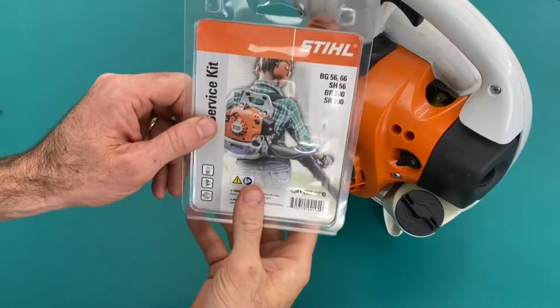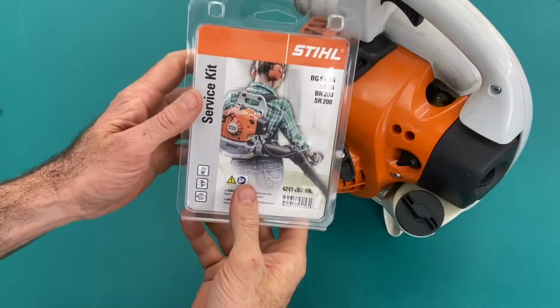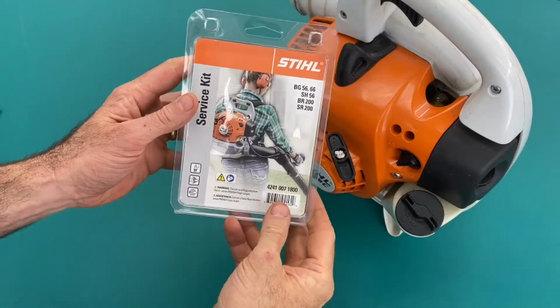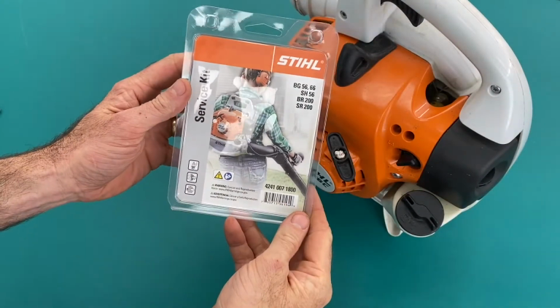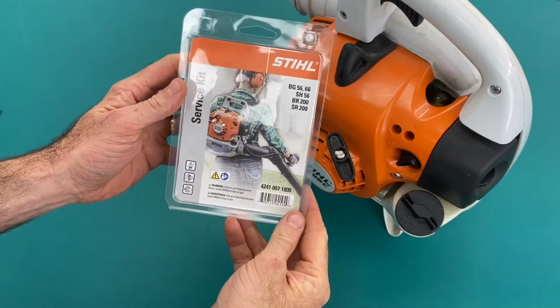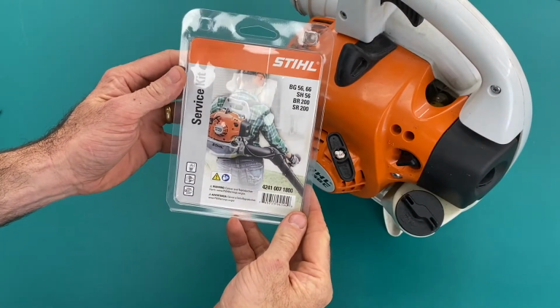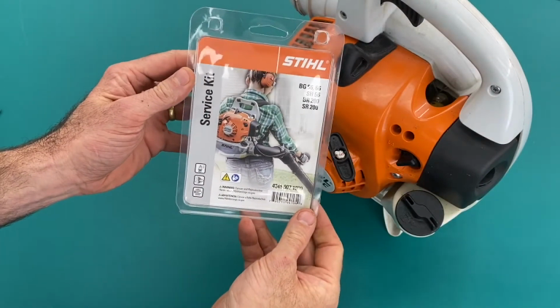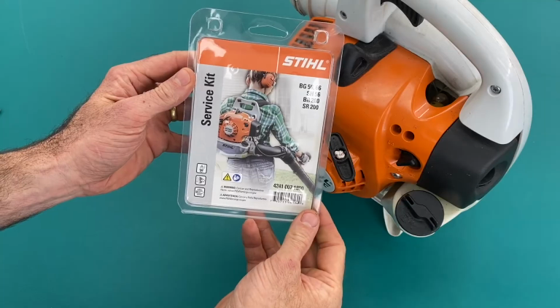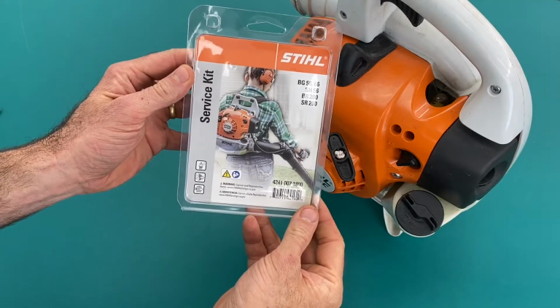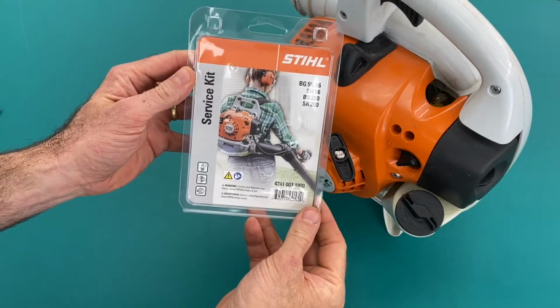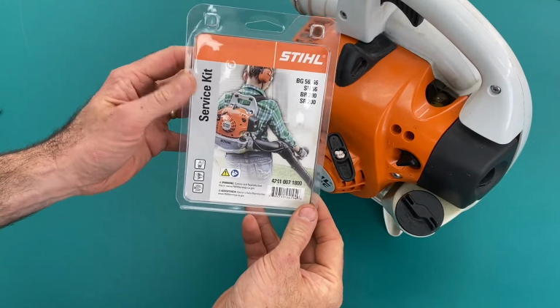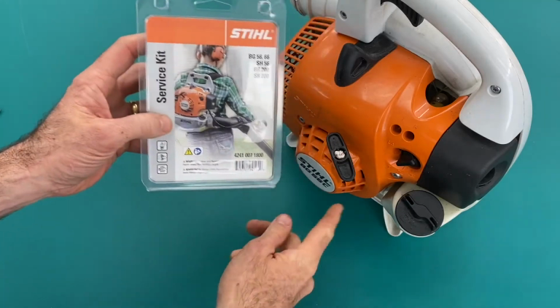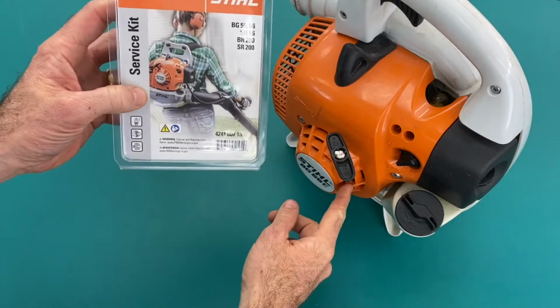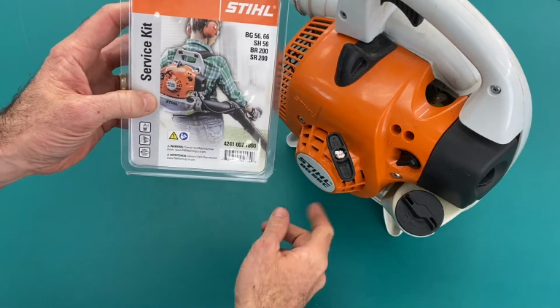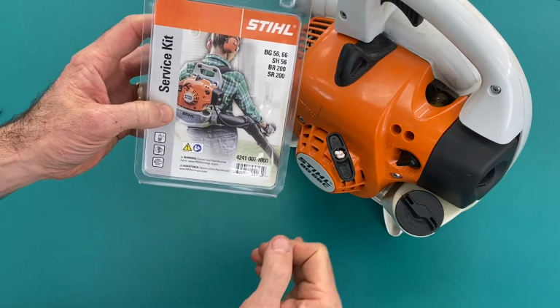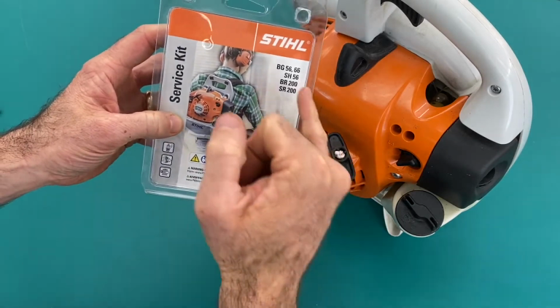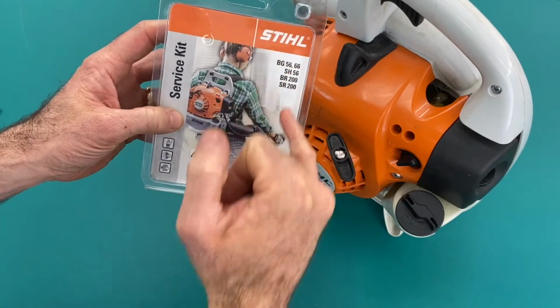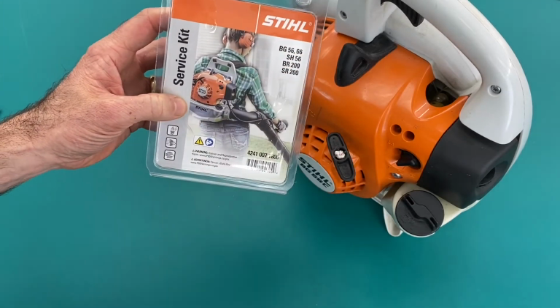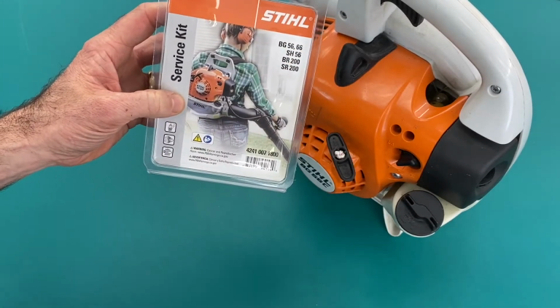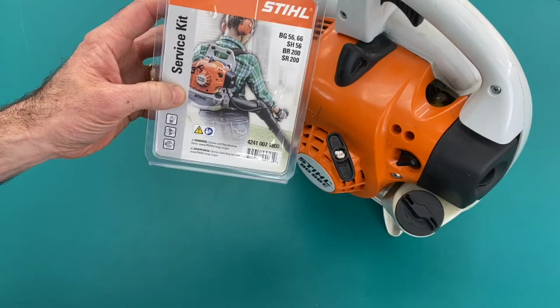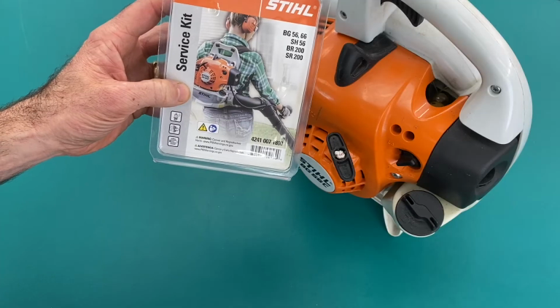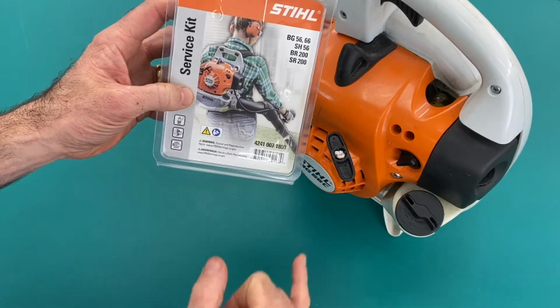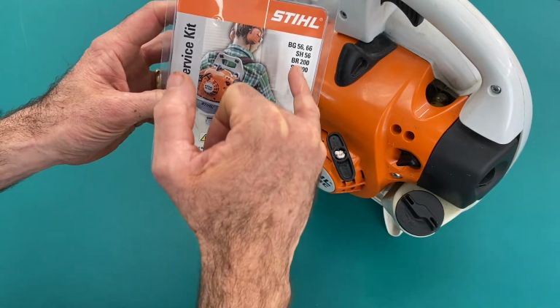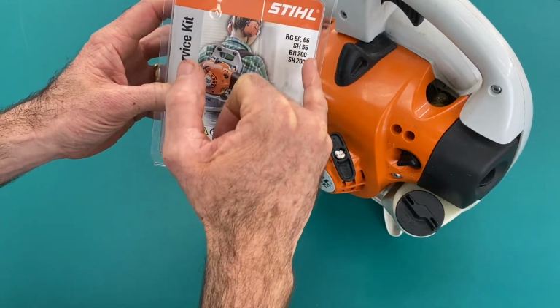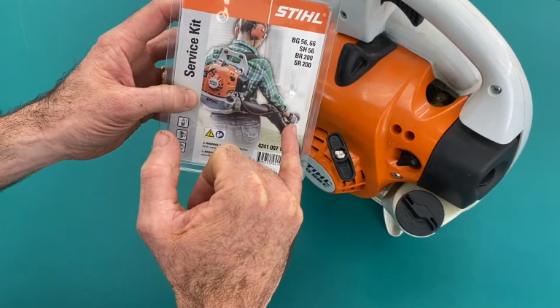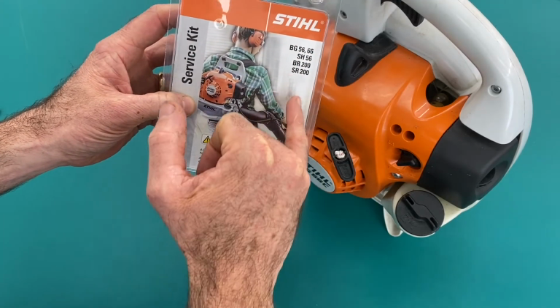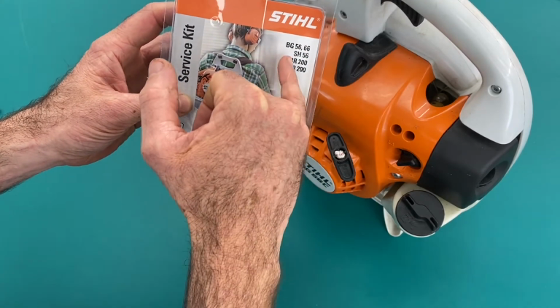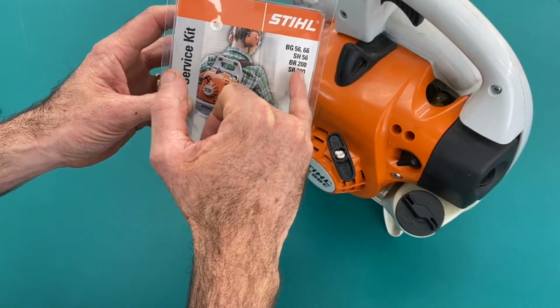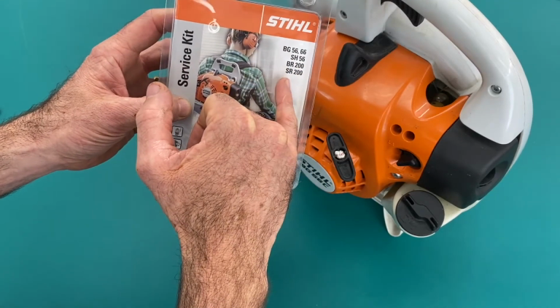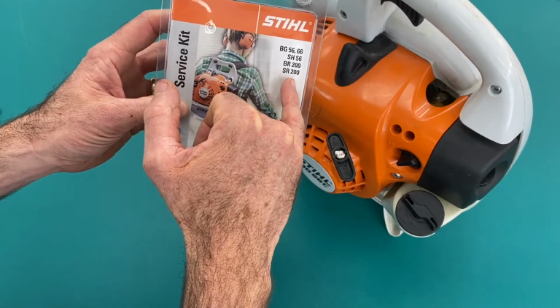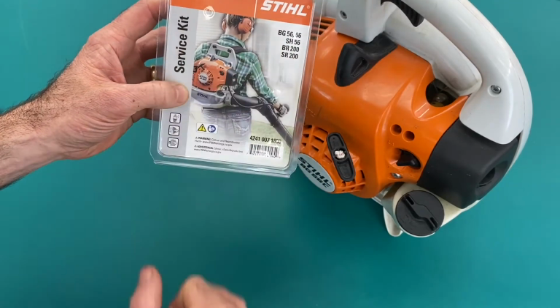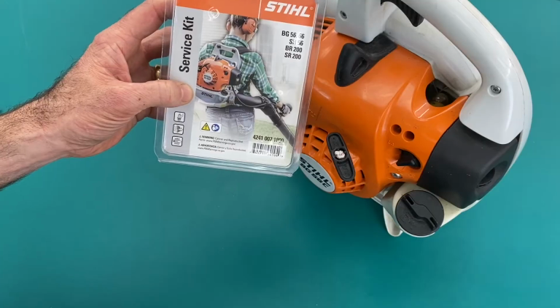In this video we'll be looking at installing the service kit for the BG56, but it's also suitable for the BG66, SH56, BR200 and SR200.